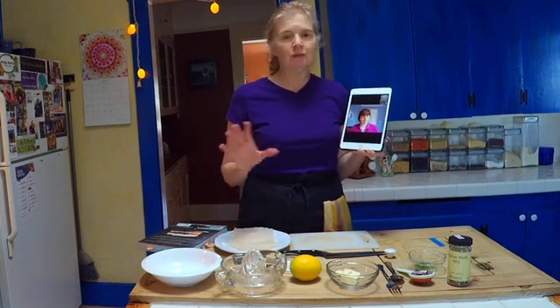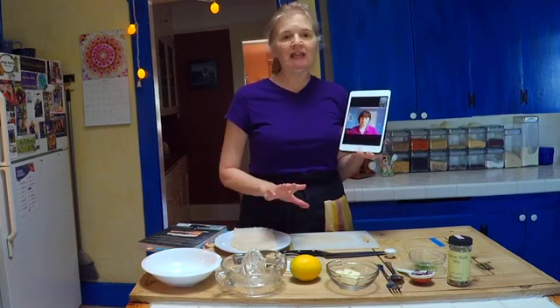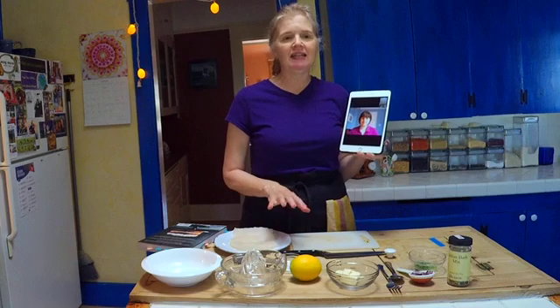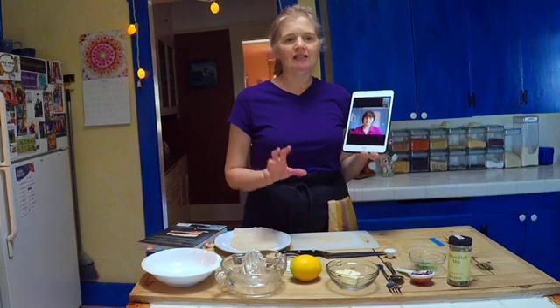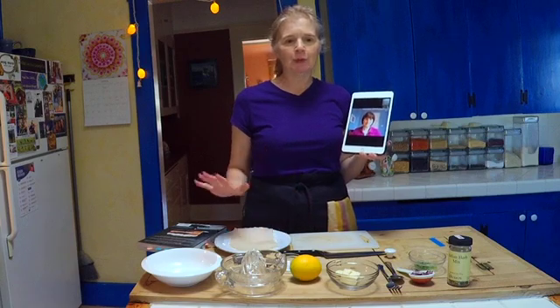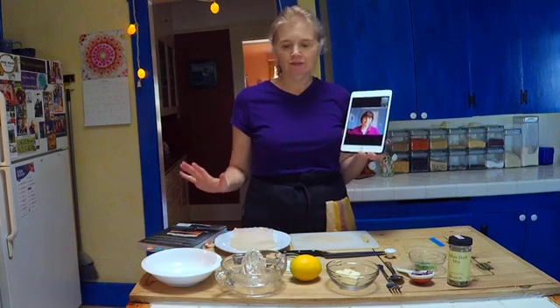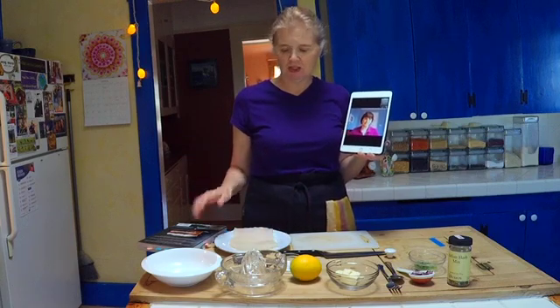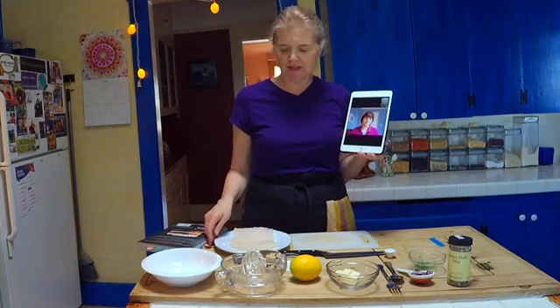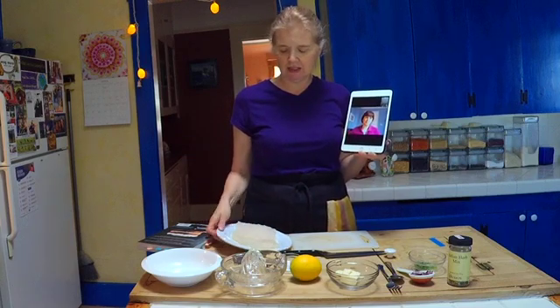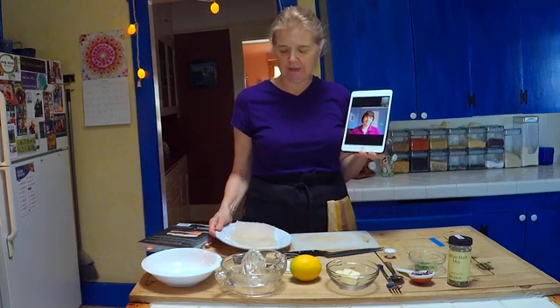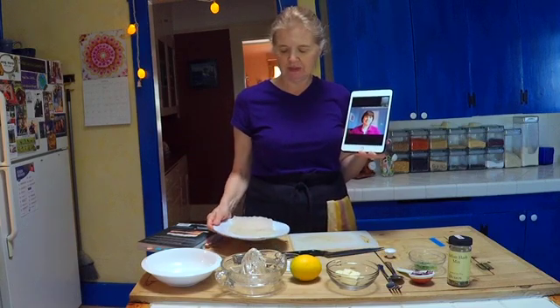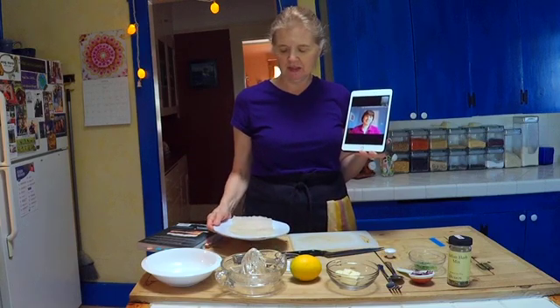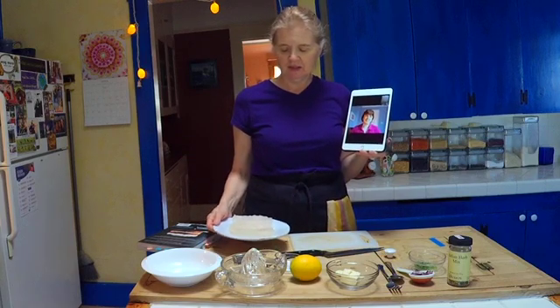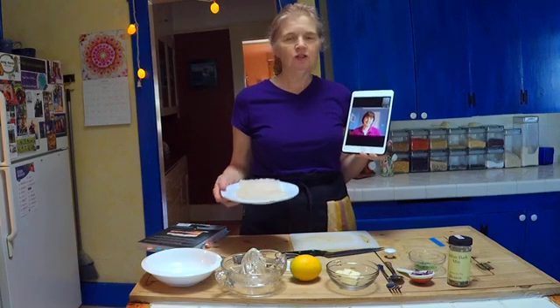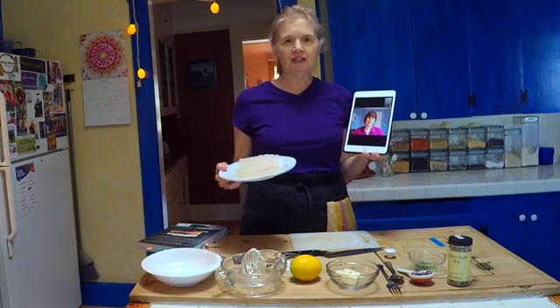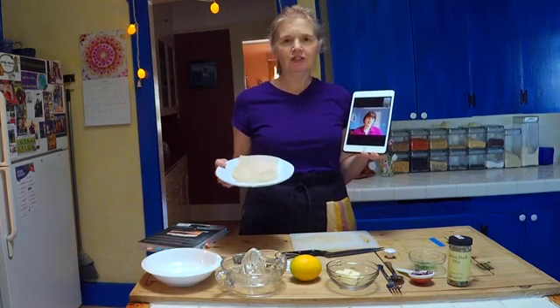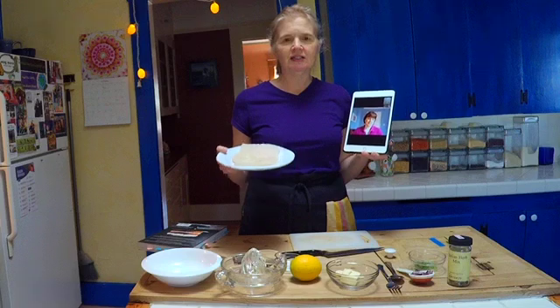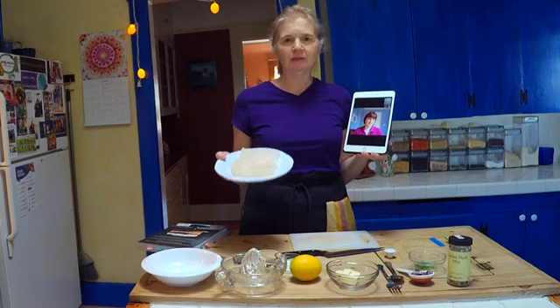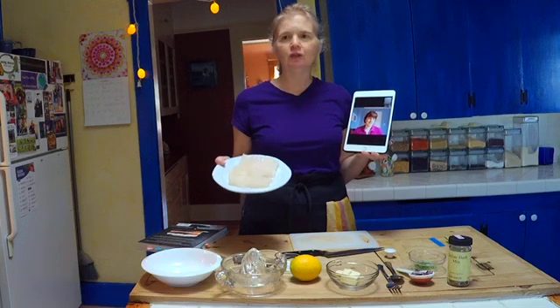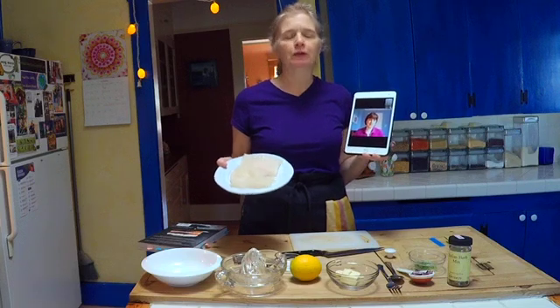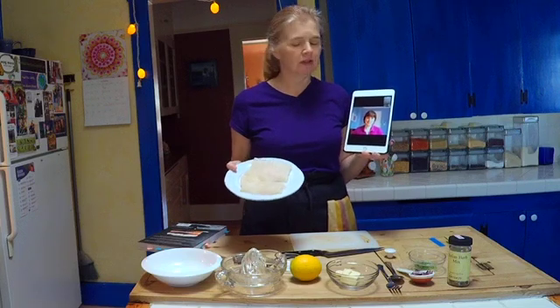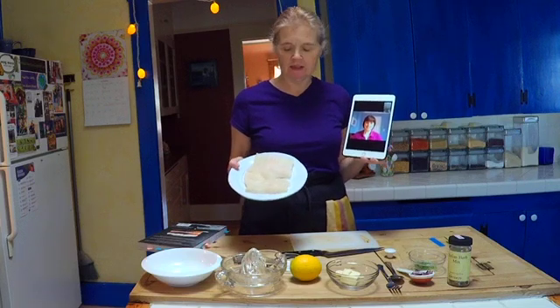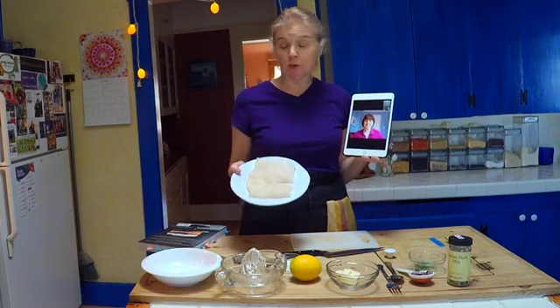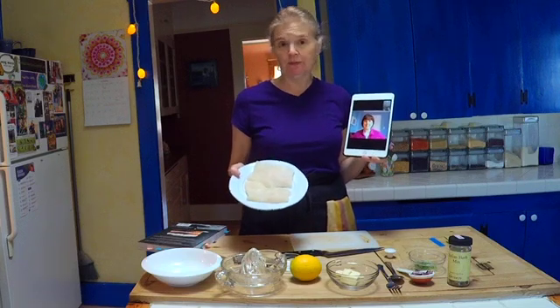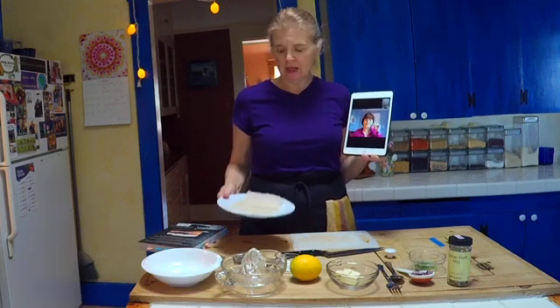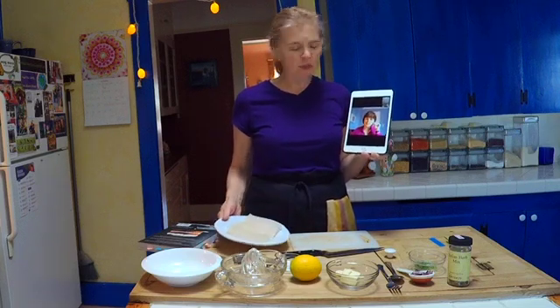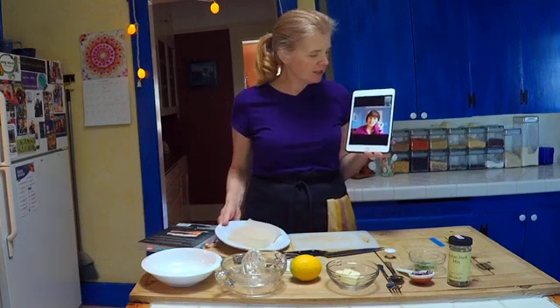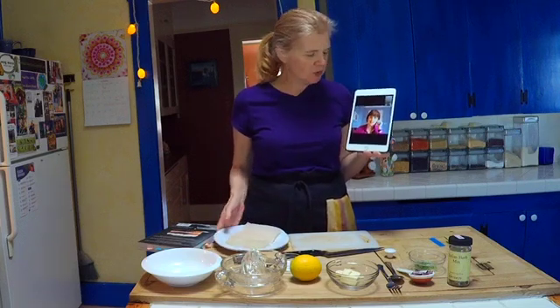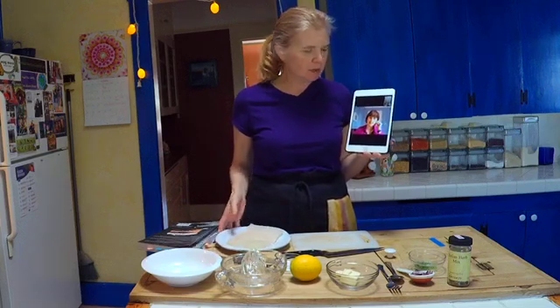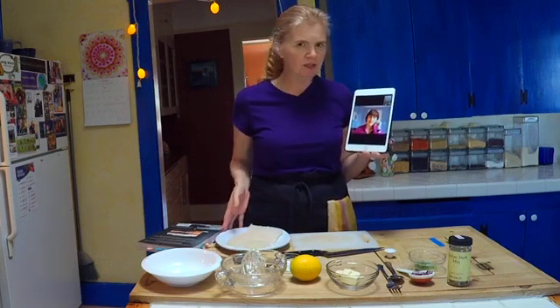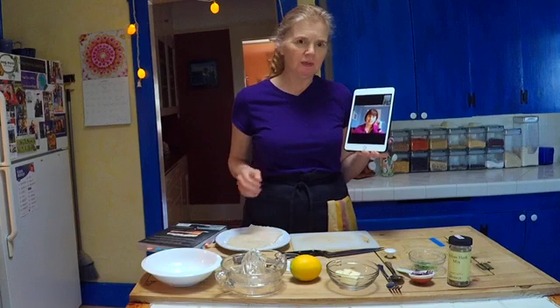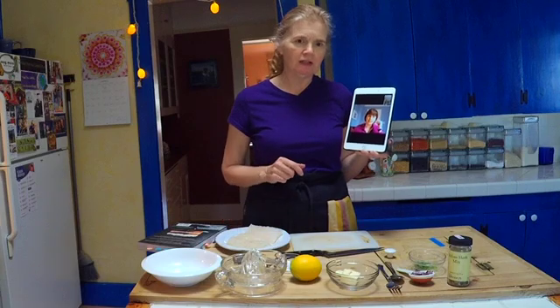So what we're making today is a broiled fish. I told you what kind of fish it was and now... Is it a grouper? Grouper! Sorry, this is grouper. What other kinds of fish would work with this recipe, Claire?